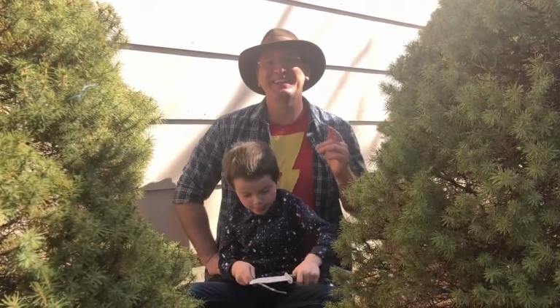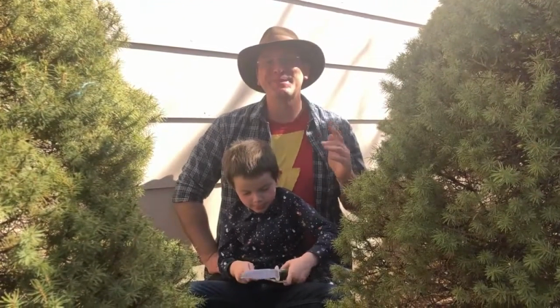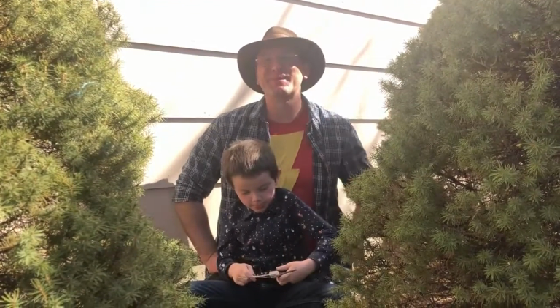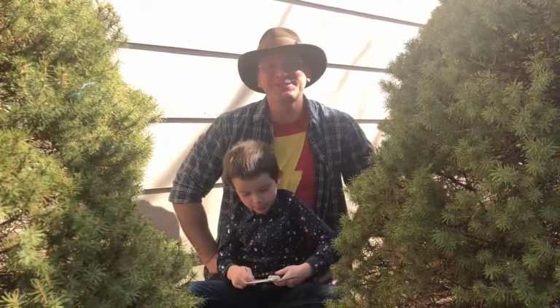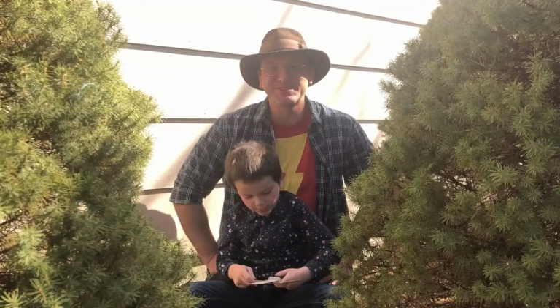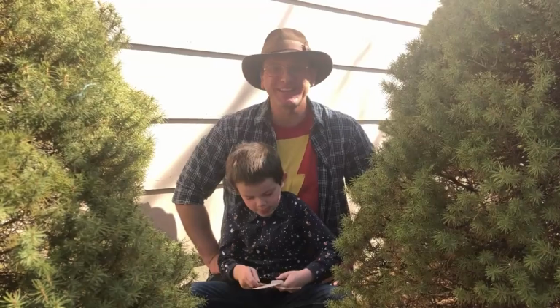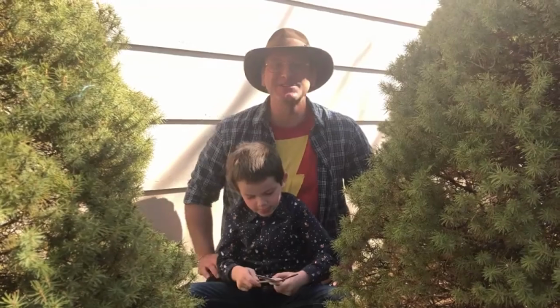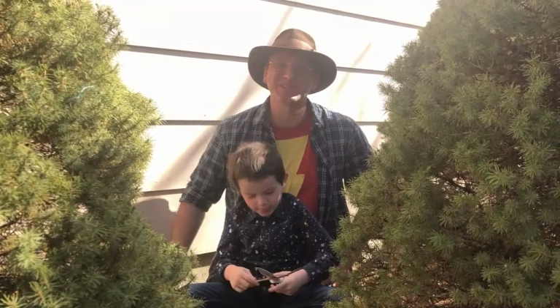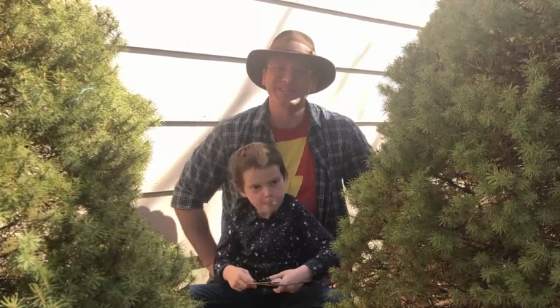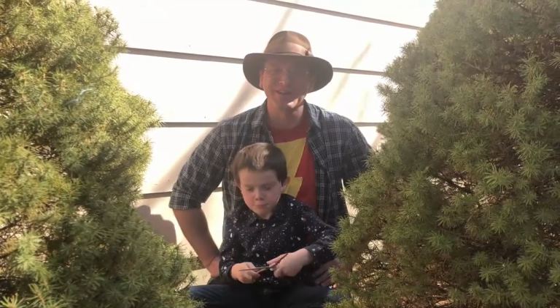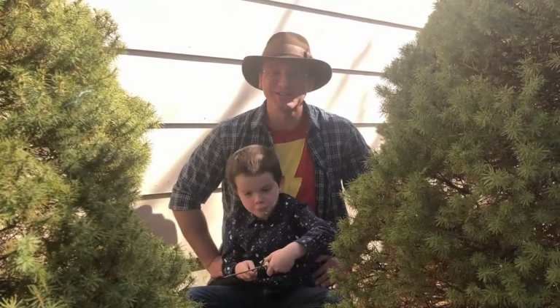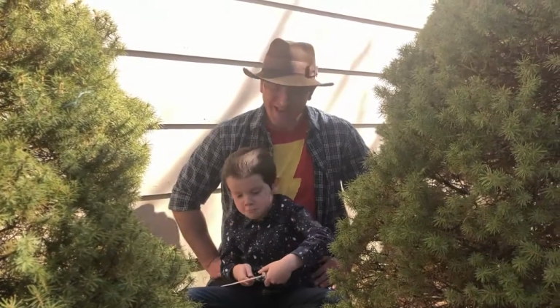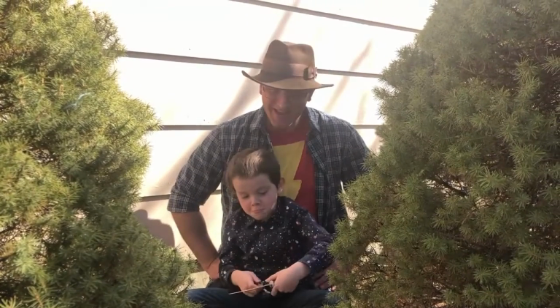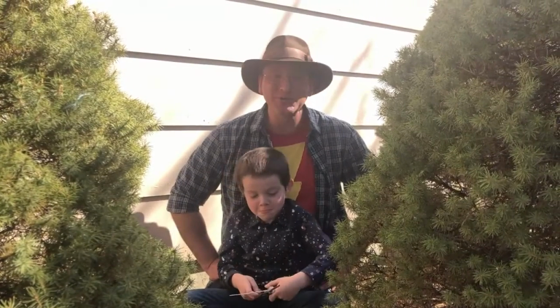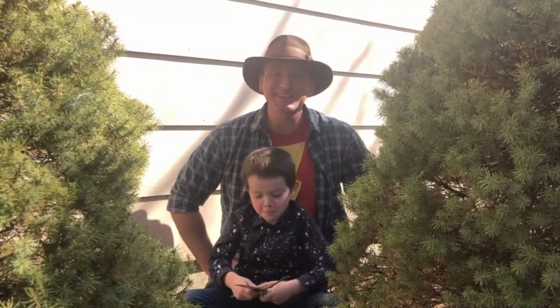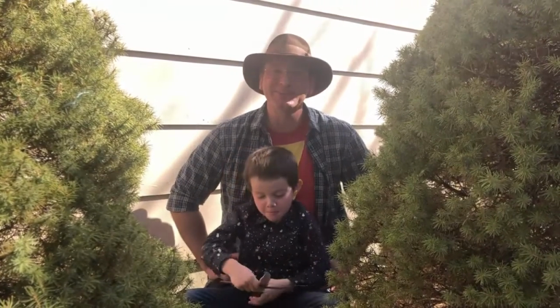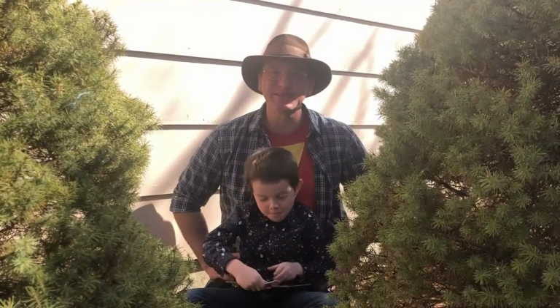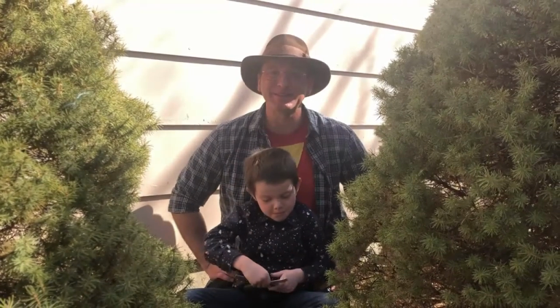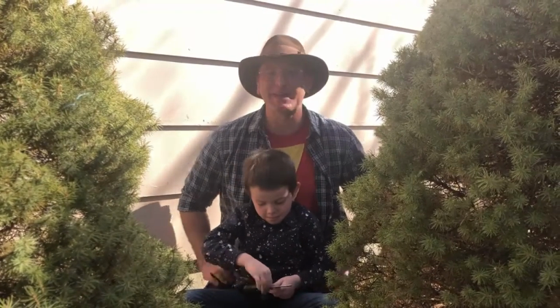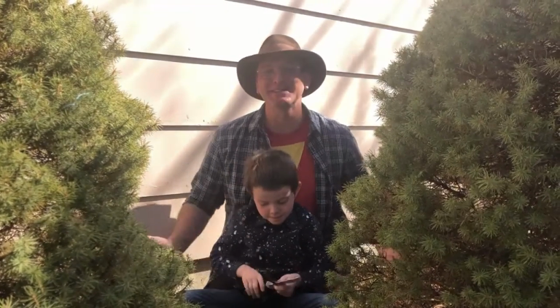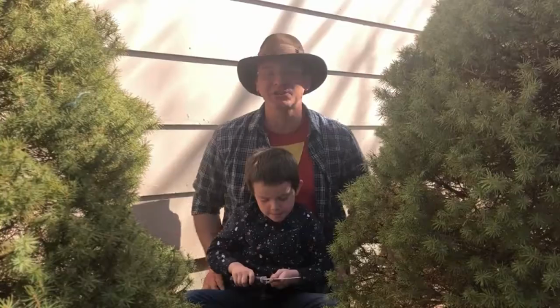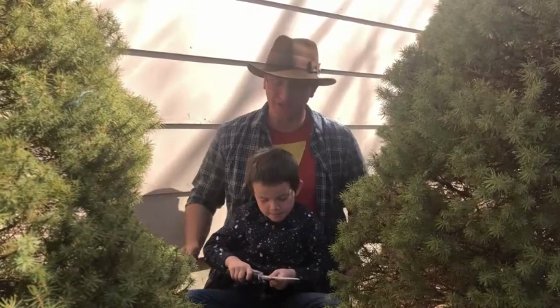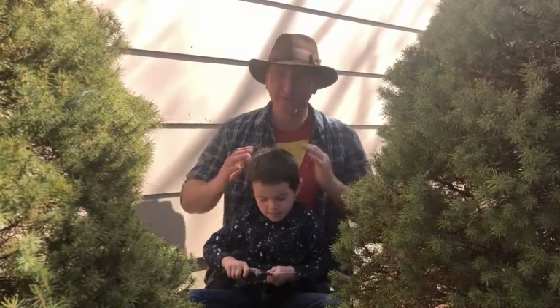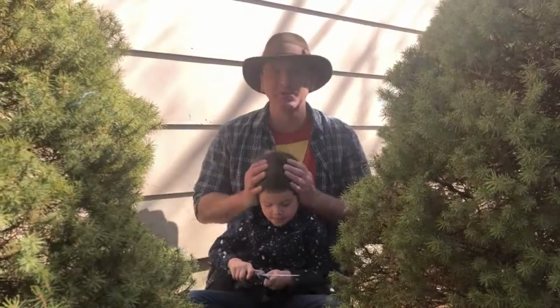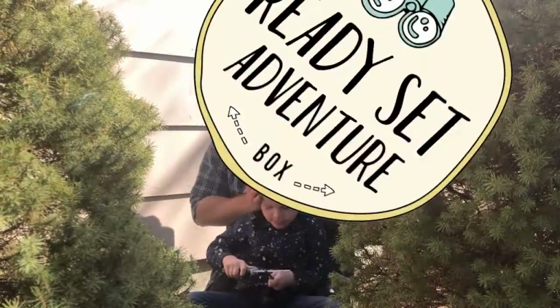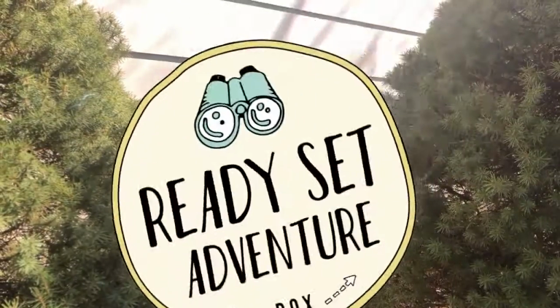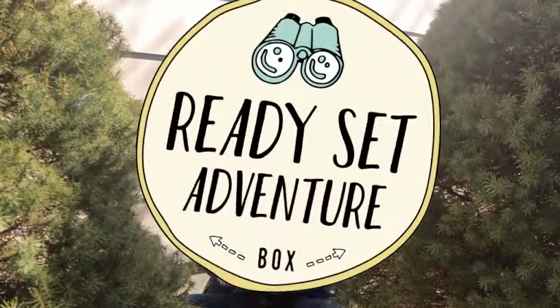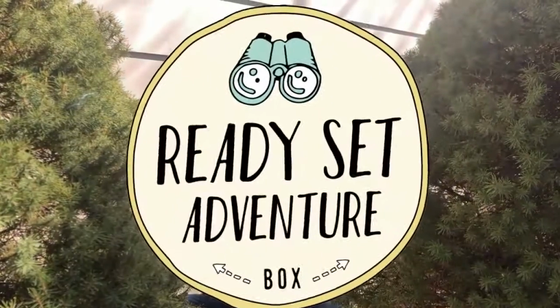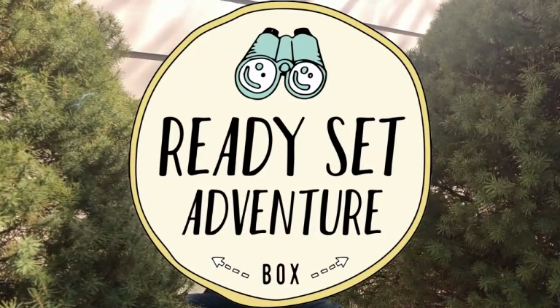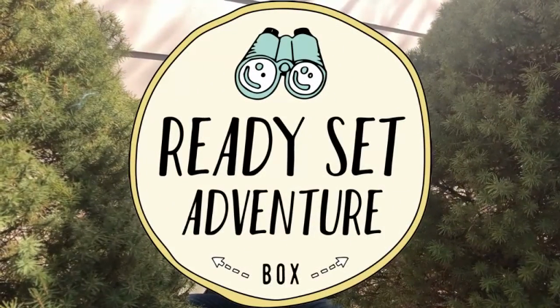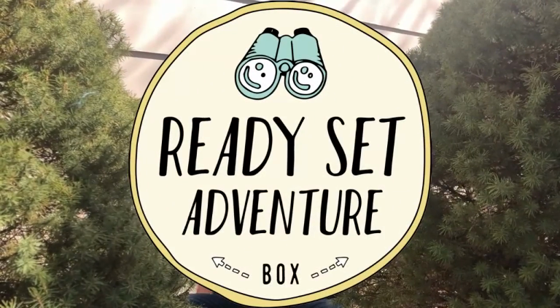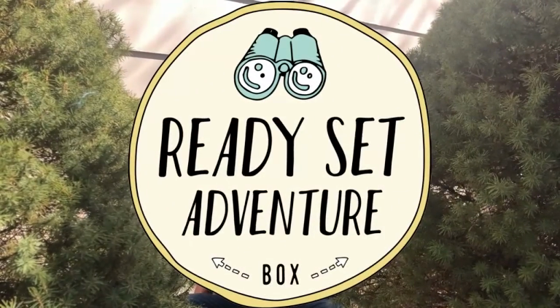And remember, no matter what you're doing today, there's no such thing as a small adventure. I hope you guys get to spend some time out there passing on the skills you love to the ones you love. See you on the adventure trip.